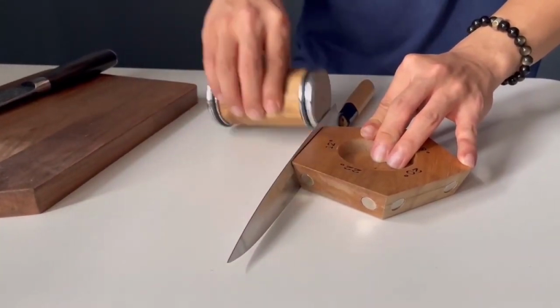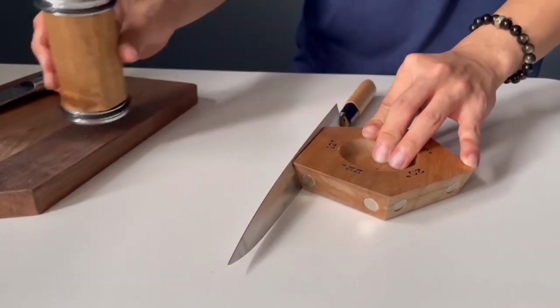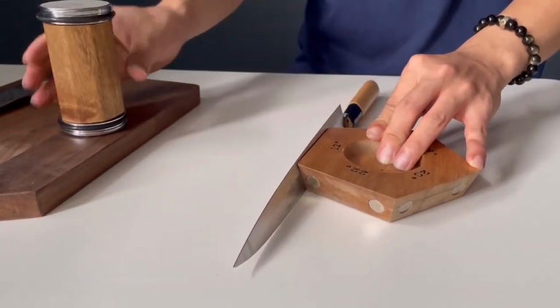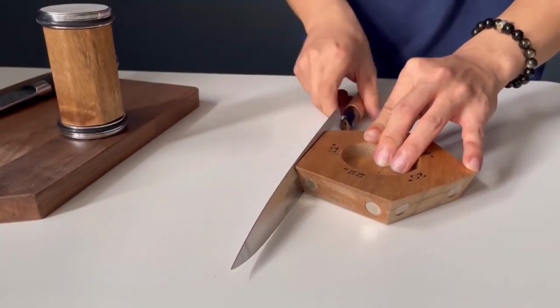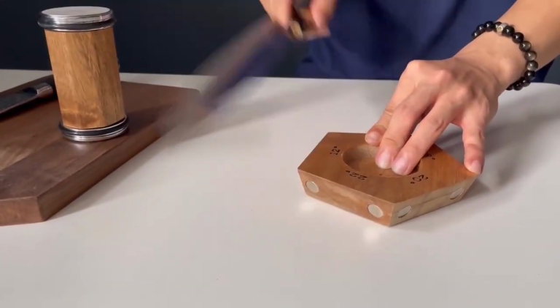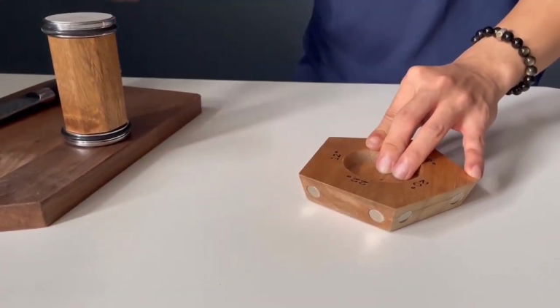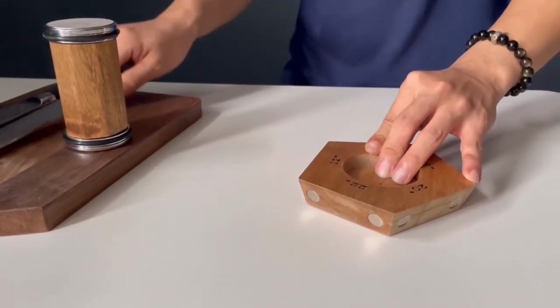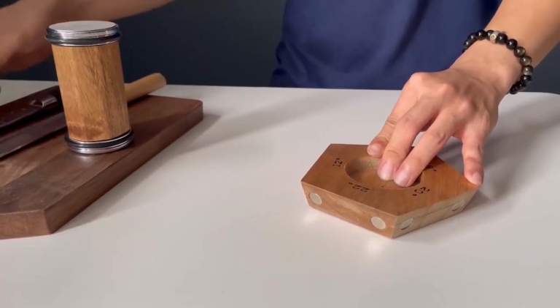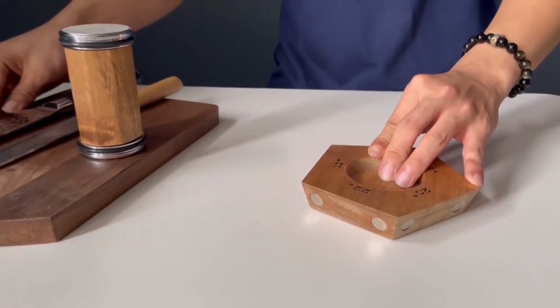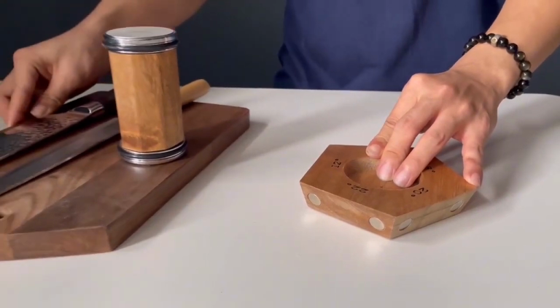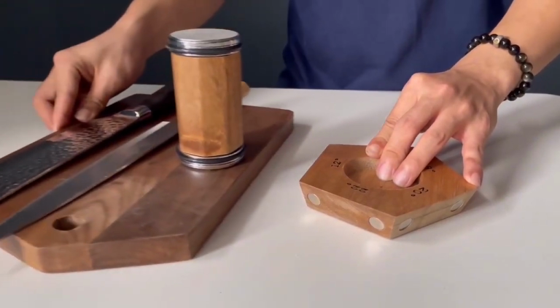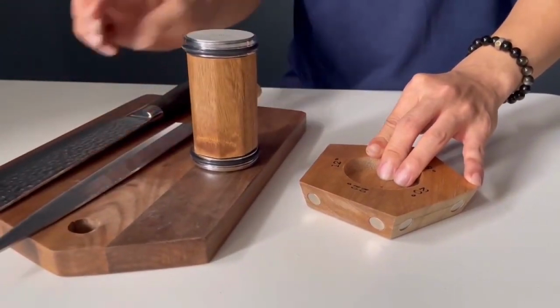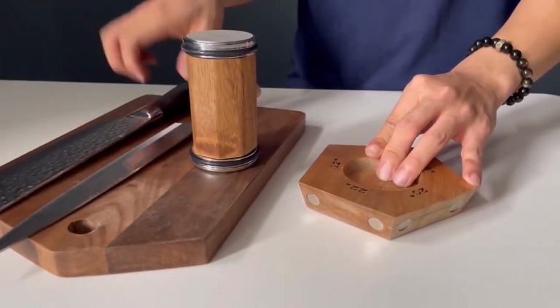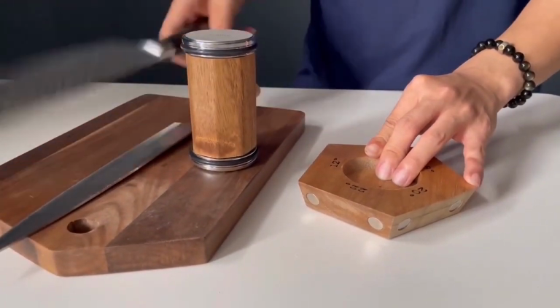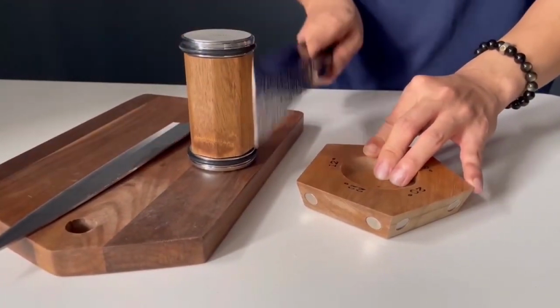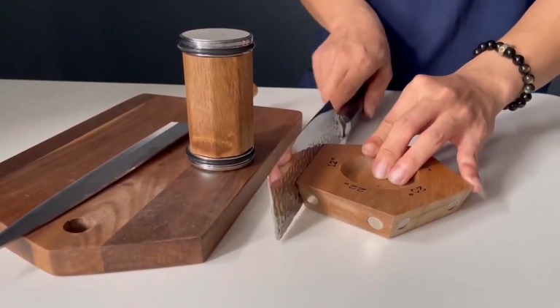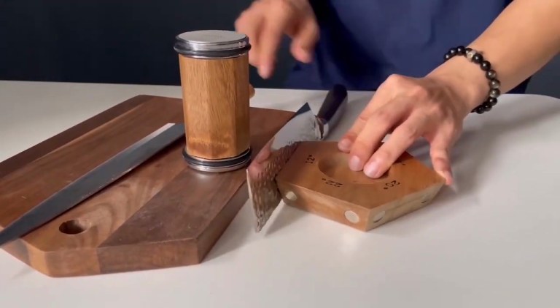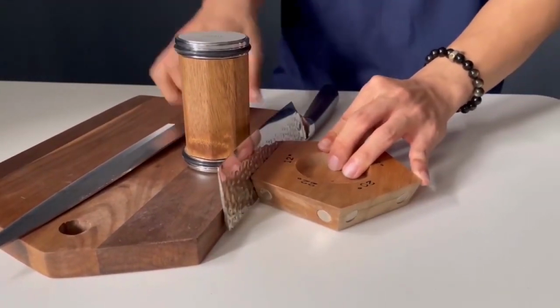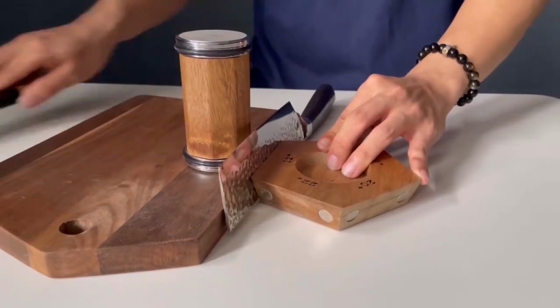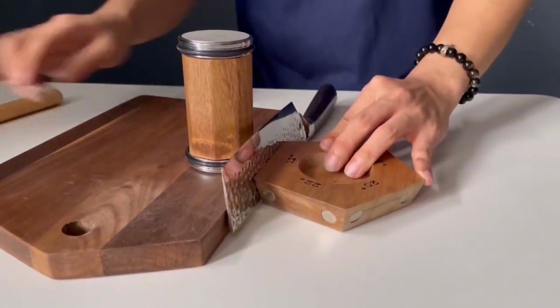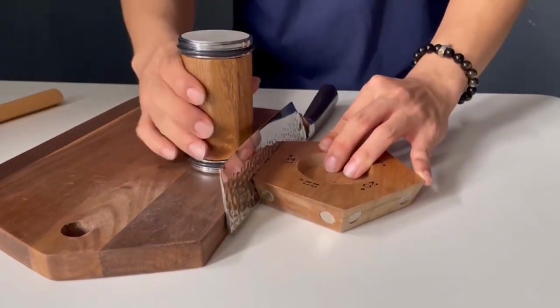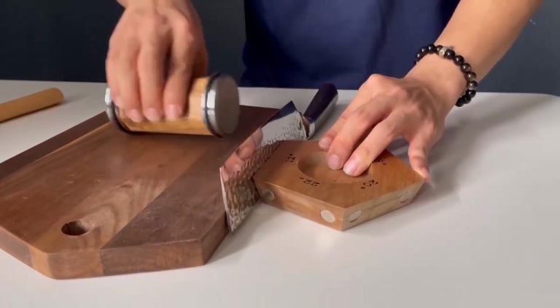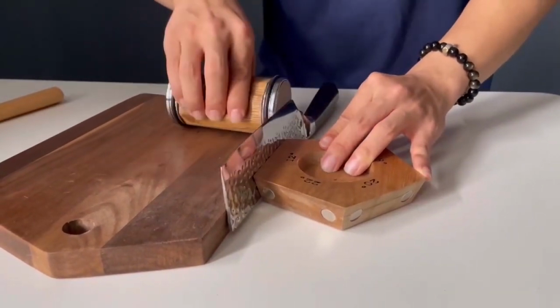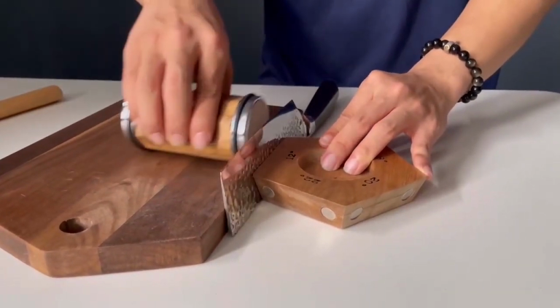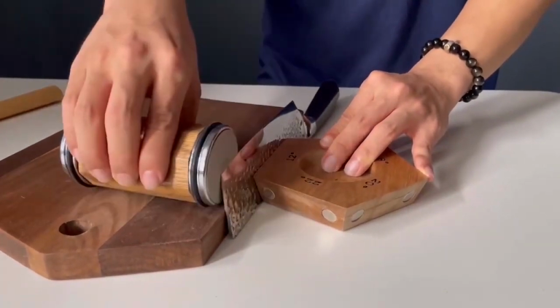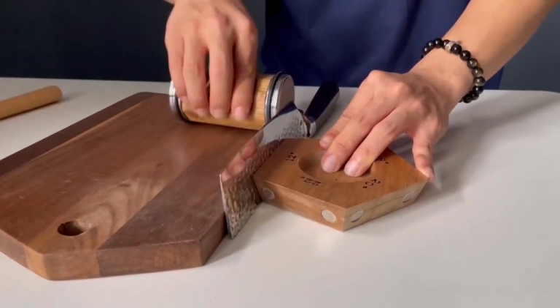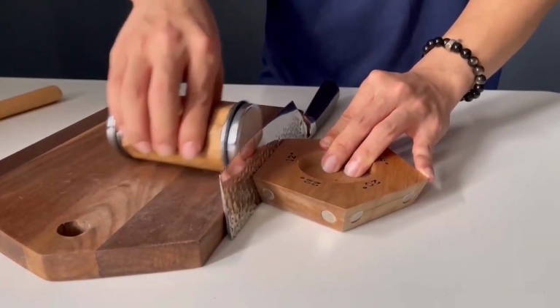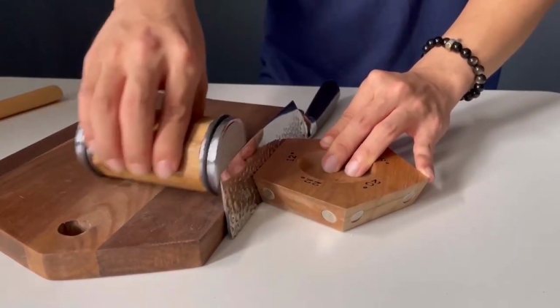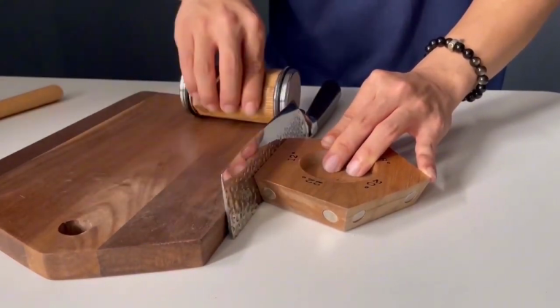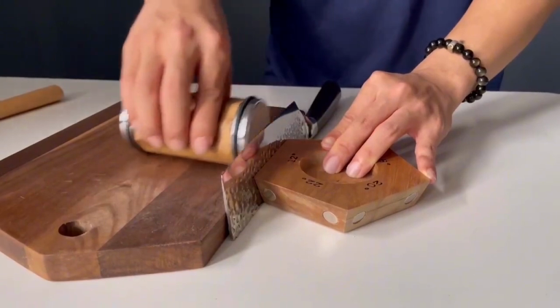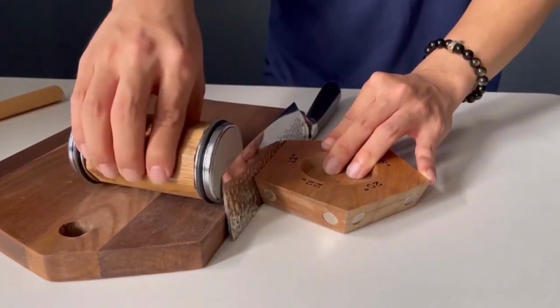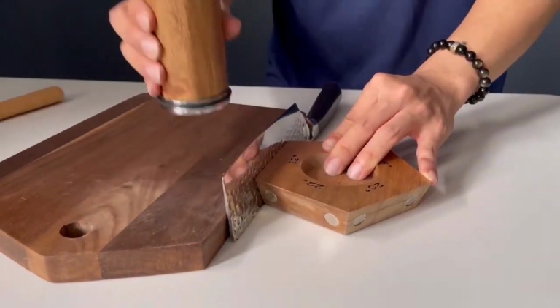Equipped with diamond grinding surfaces, it offers superior durability and efficiency. Ideal for both professionals and hobbyists, this tool makes sharpening easy and accurate. Upgrade your sharpening game with the 2024 sharpening stone angle tool and experience the difference in your cutting performance.